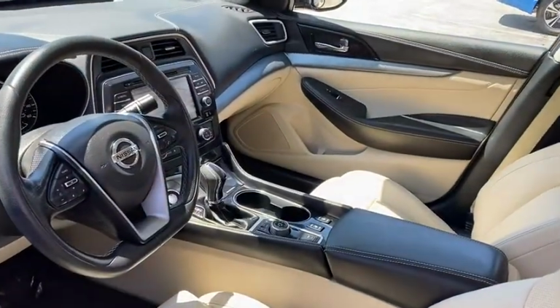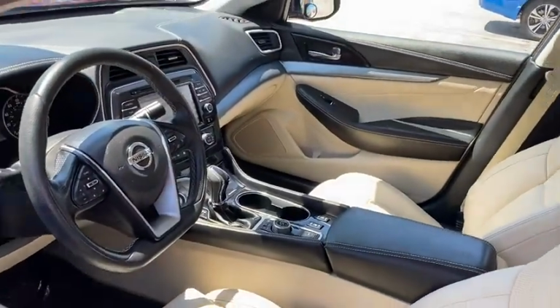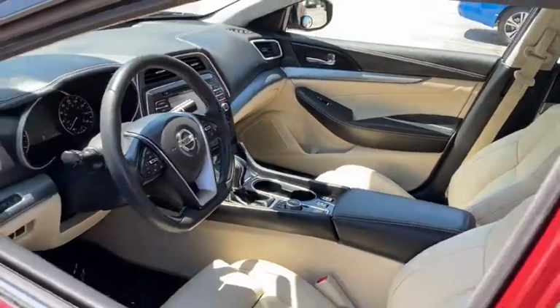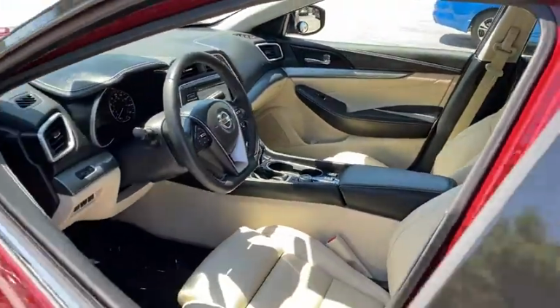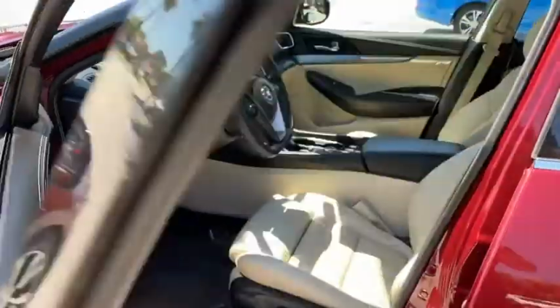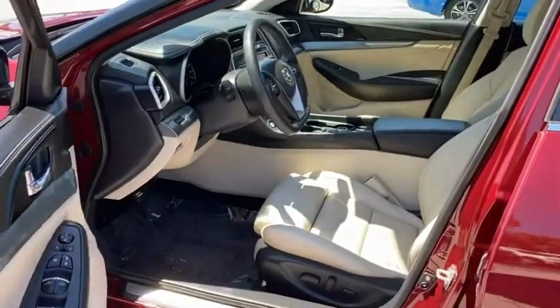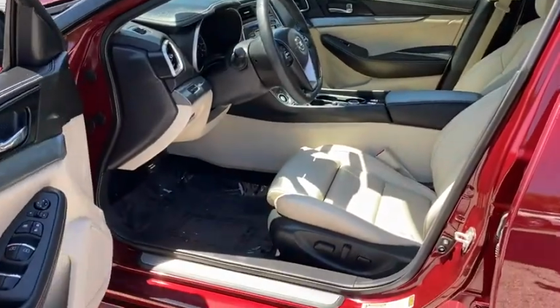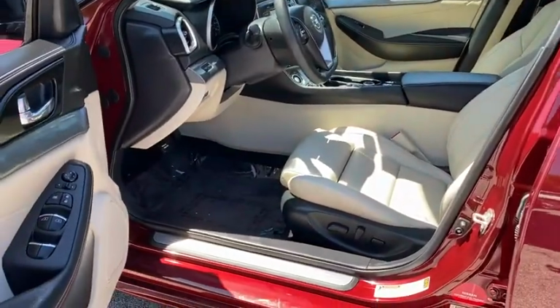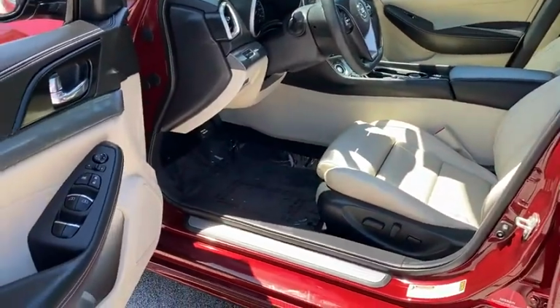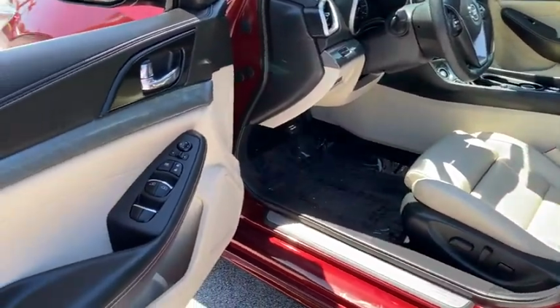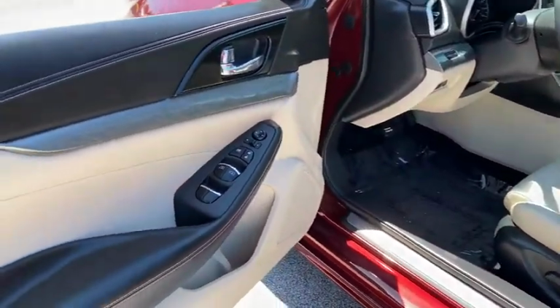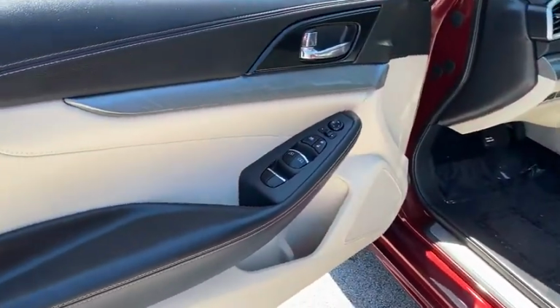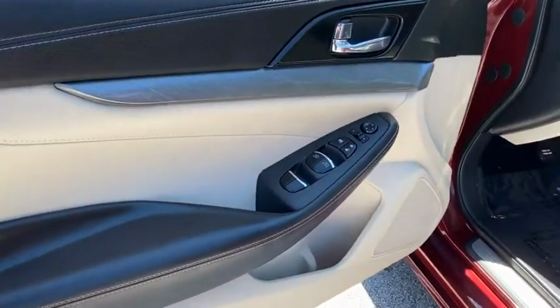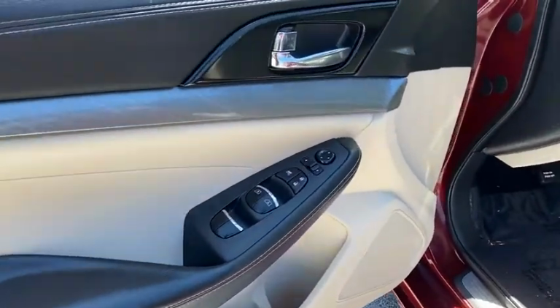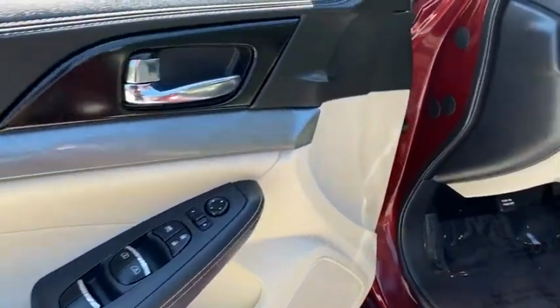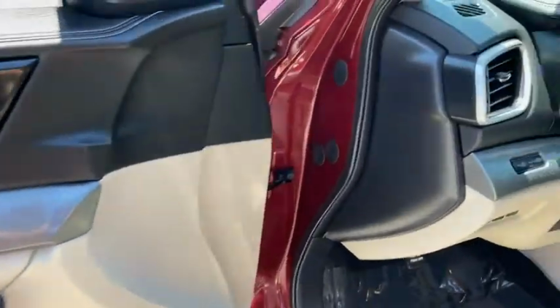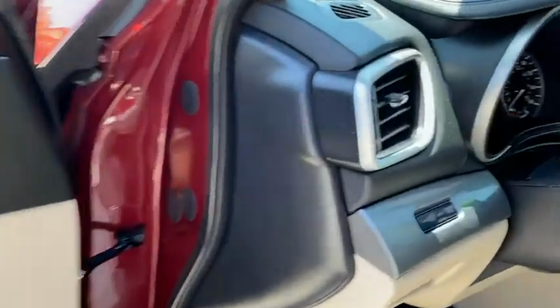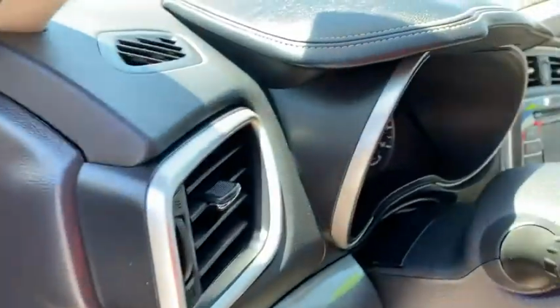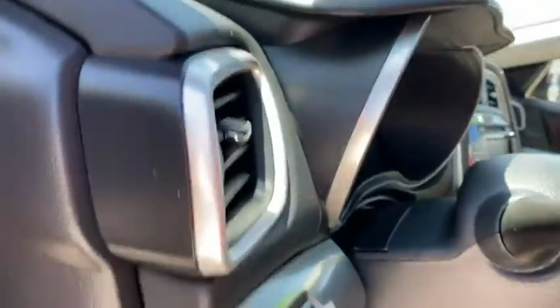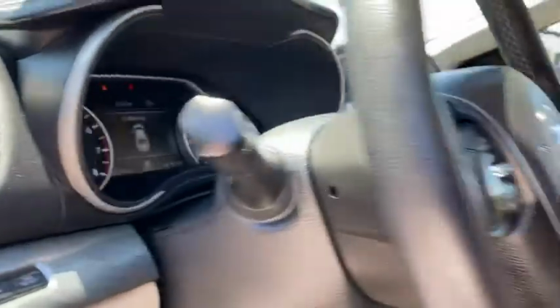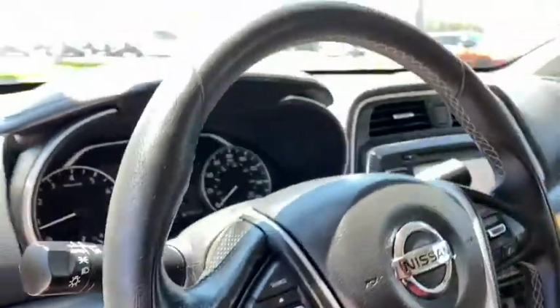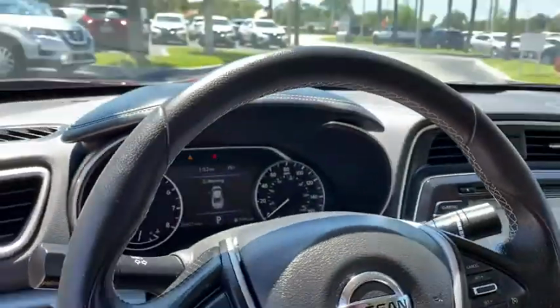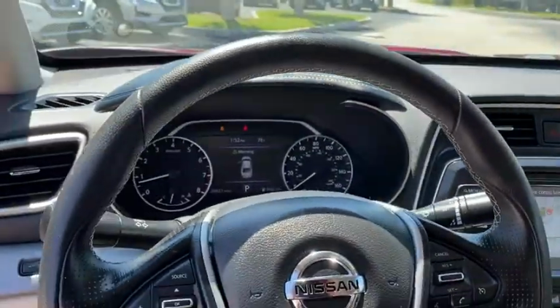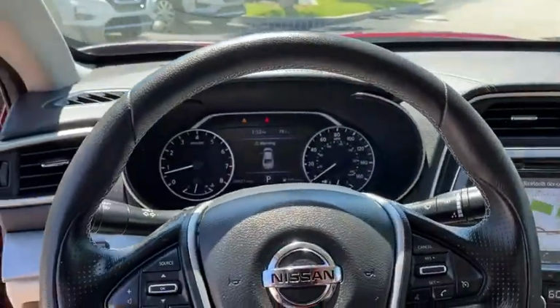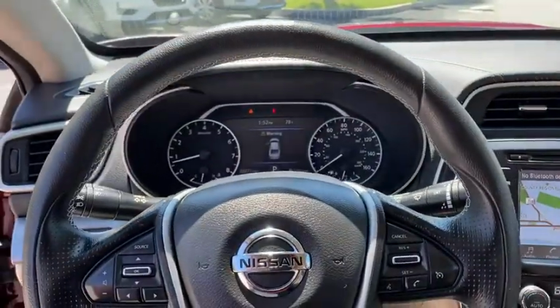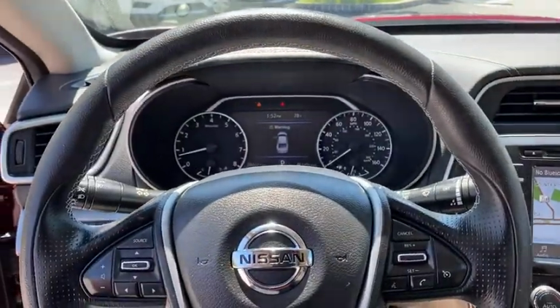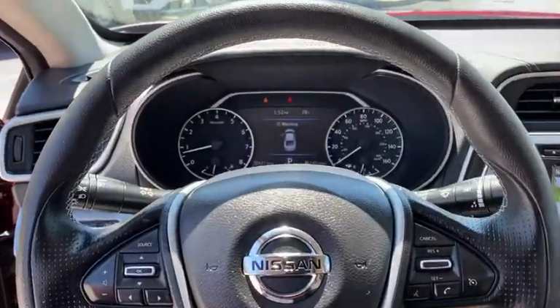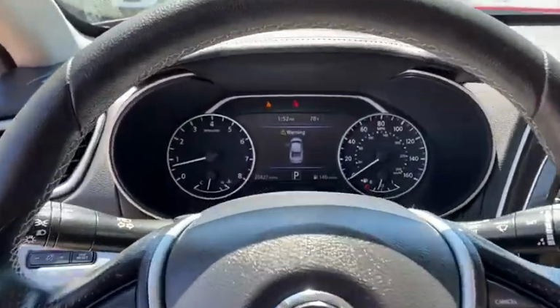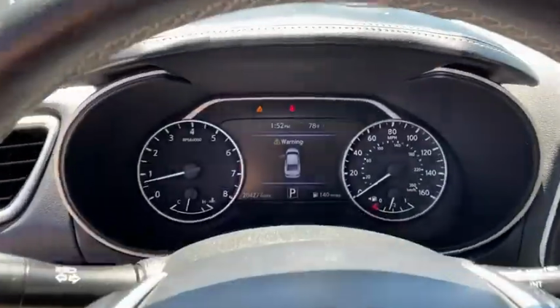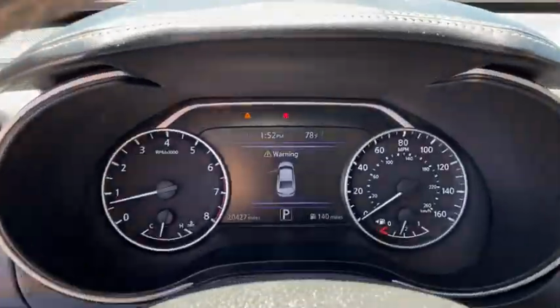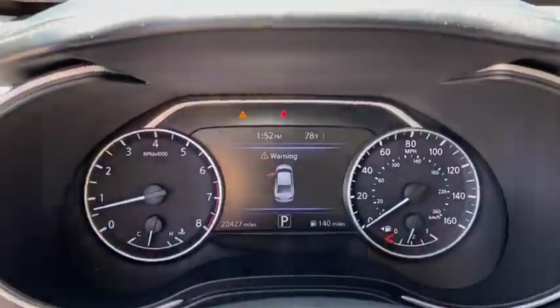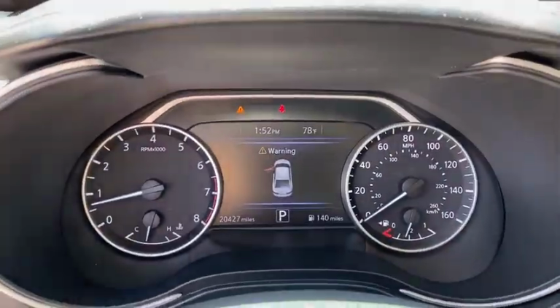Backup camera, anti-lock braking system, steering wheel audio controls, power passenger seat, keyless entry, traction control, stability control, remote engine start, navigation system, Bluetooth.